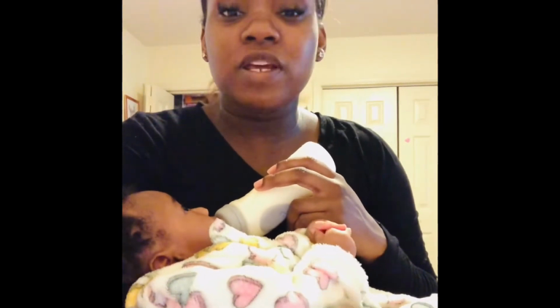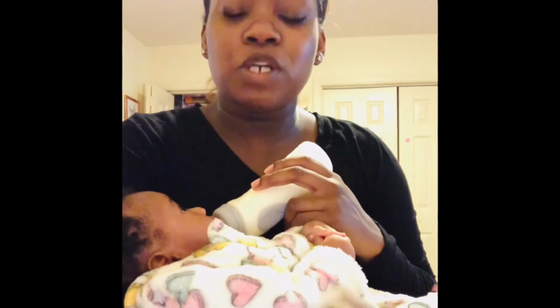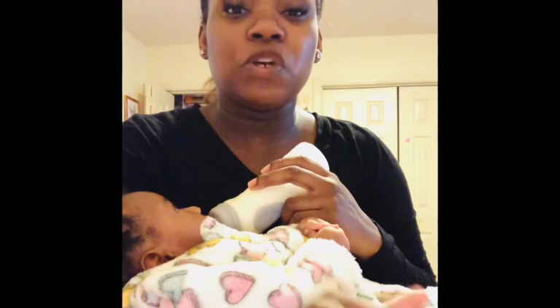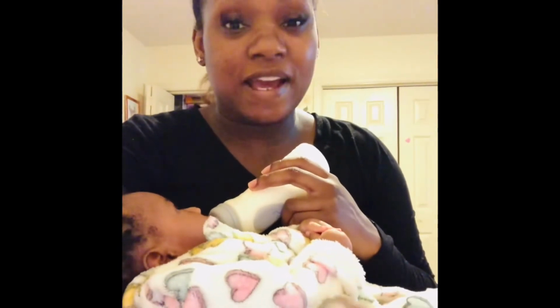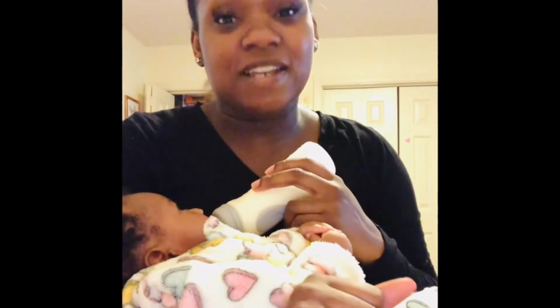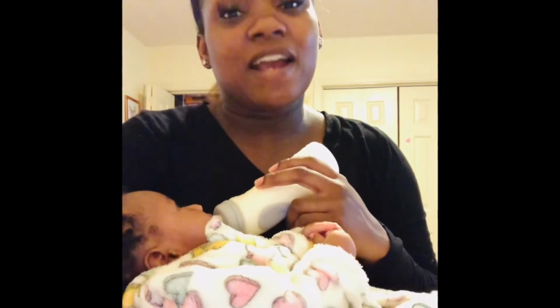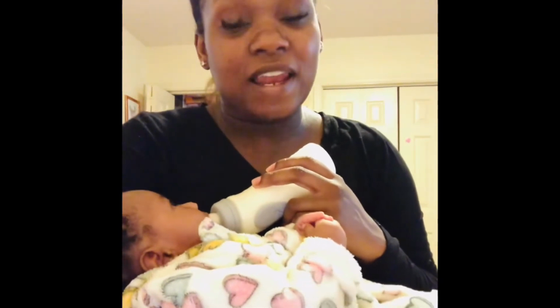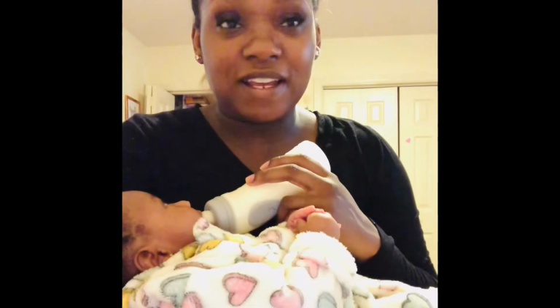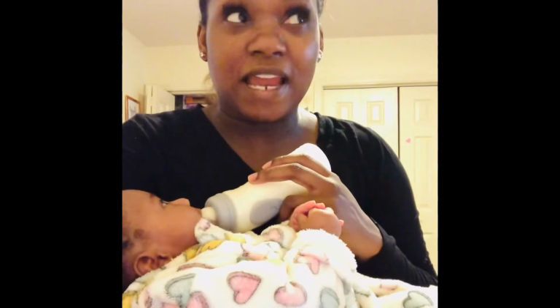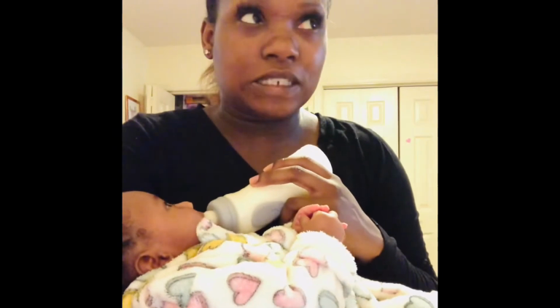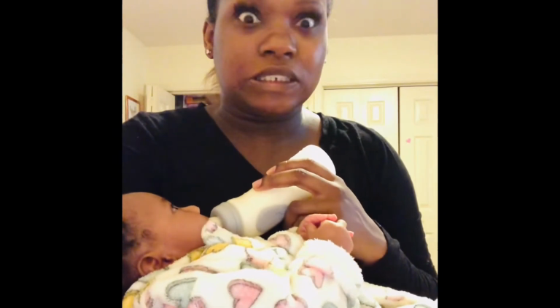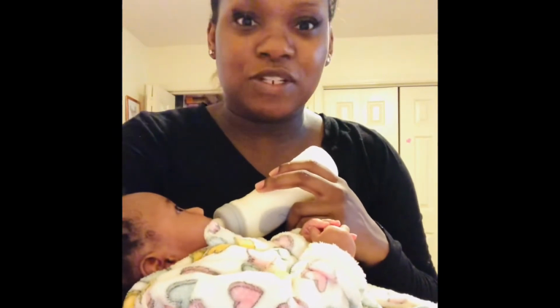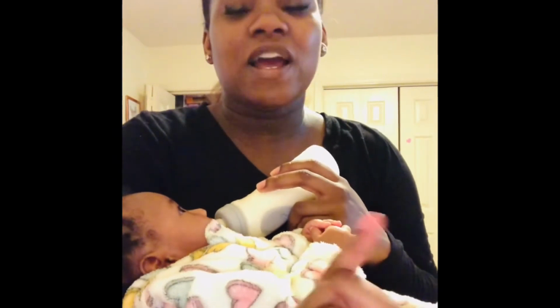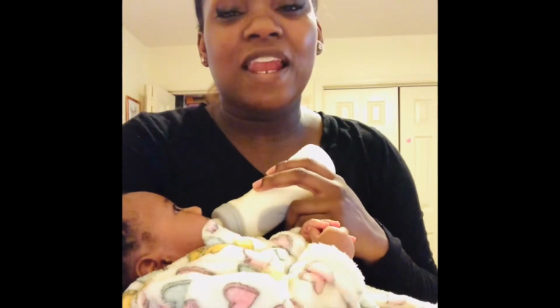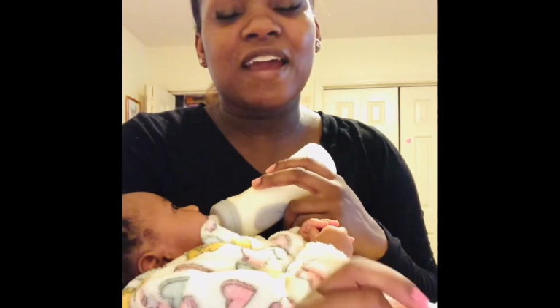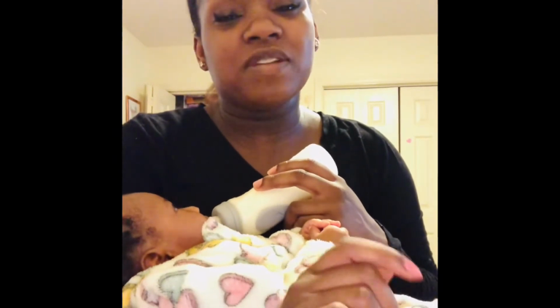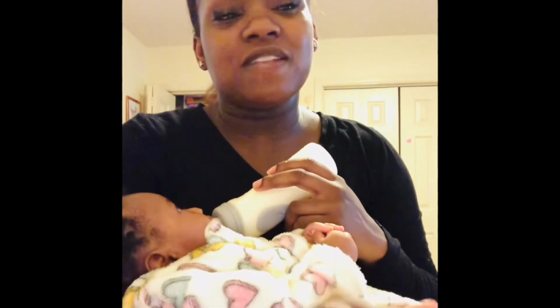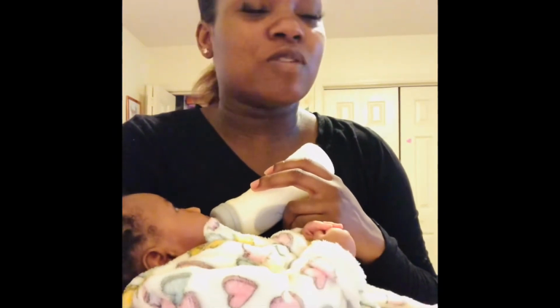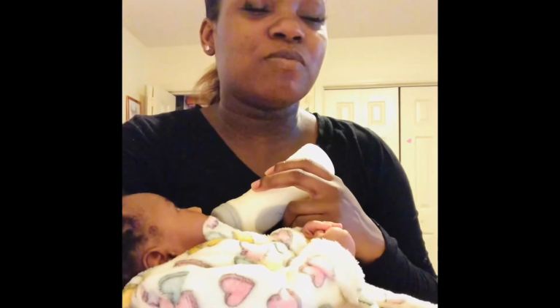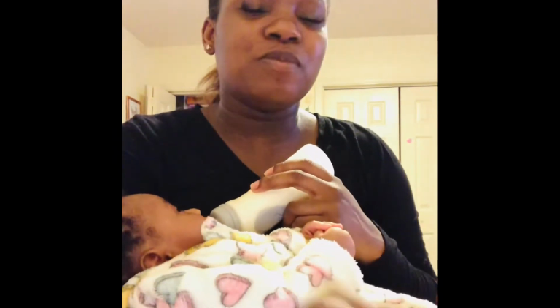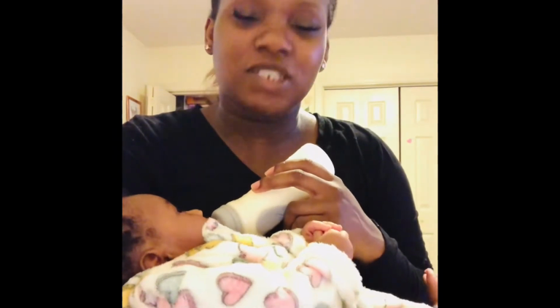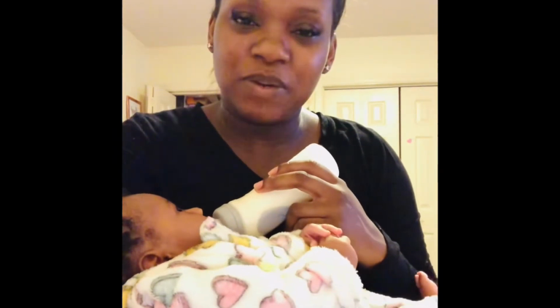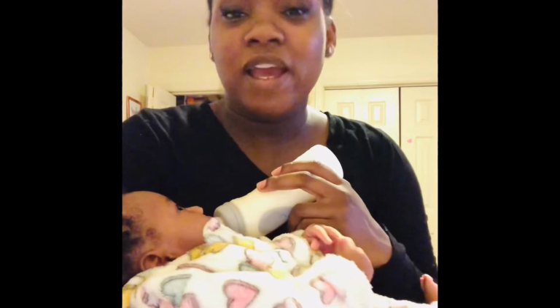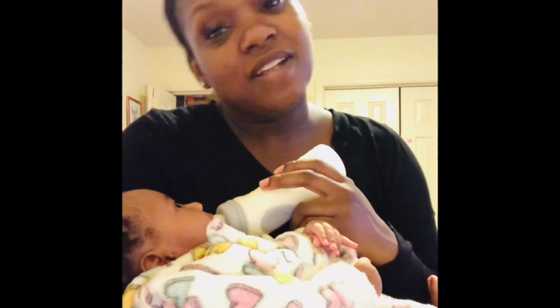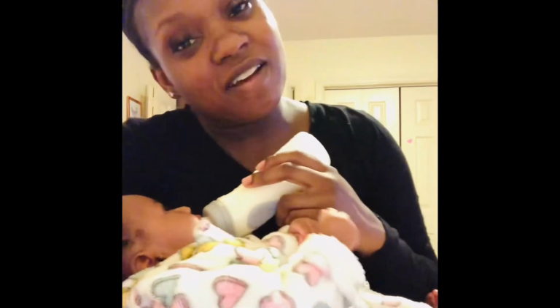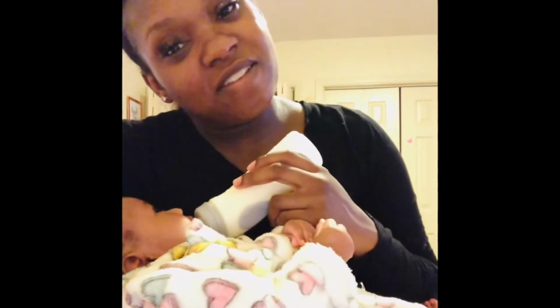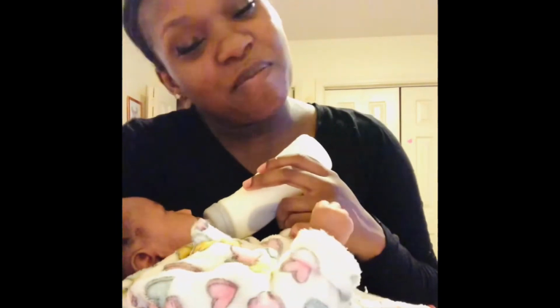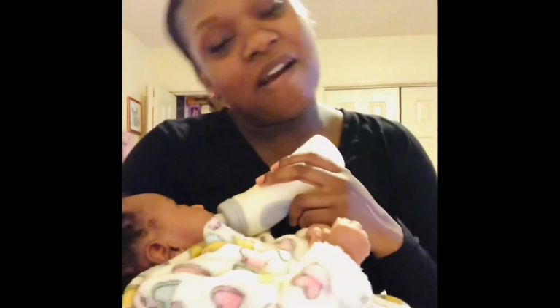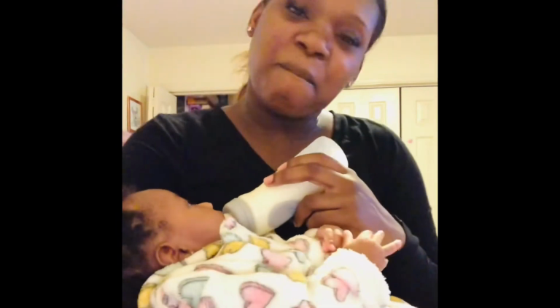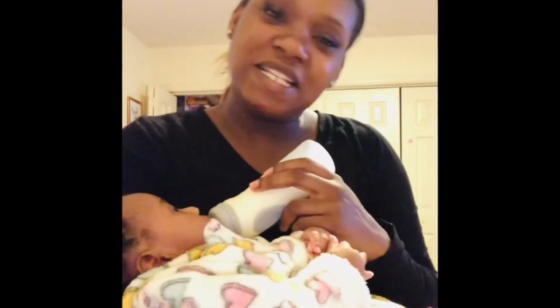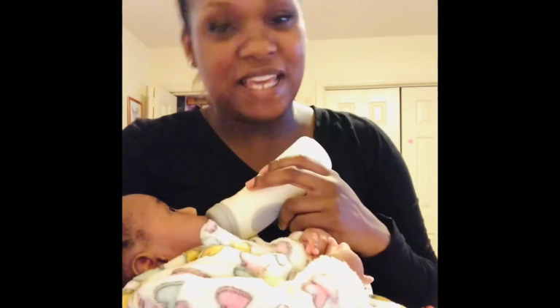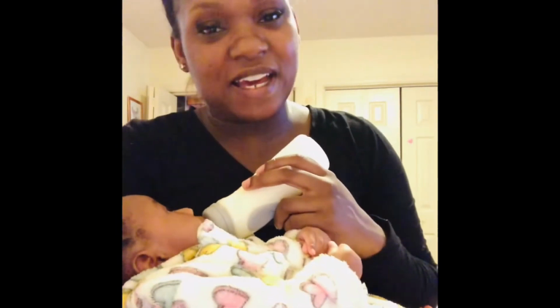Please make sure you like, comment, and subscribe to my channel, and tell others about Ms. Kia.